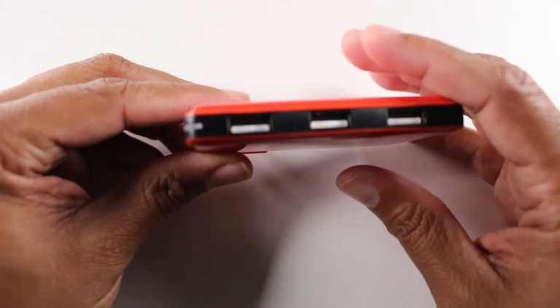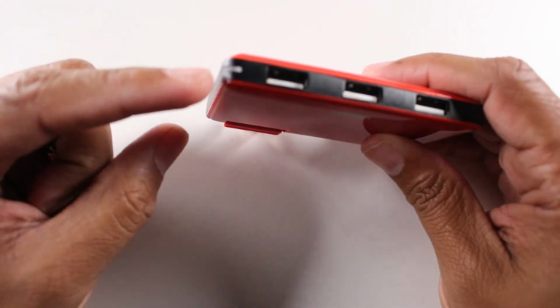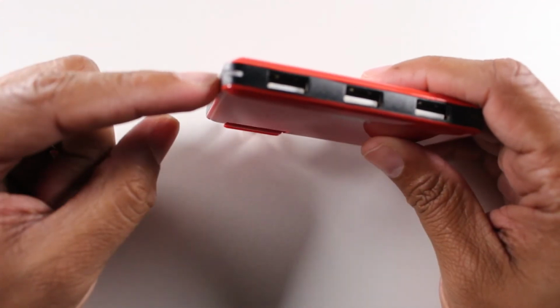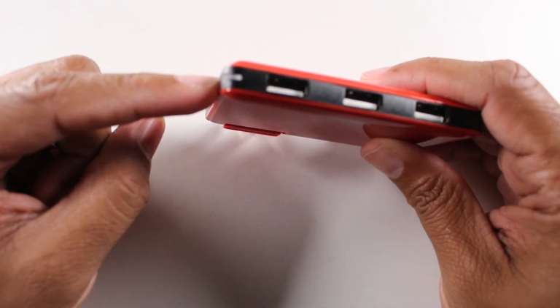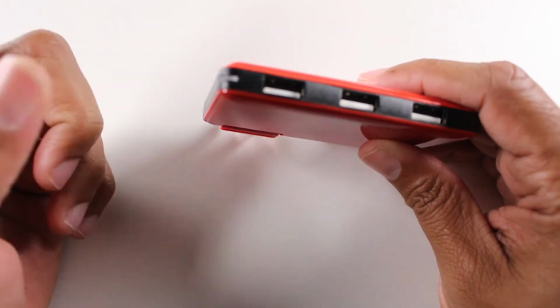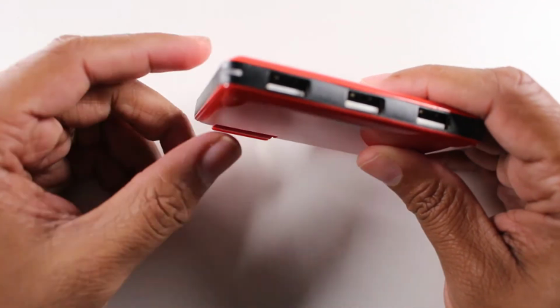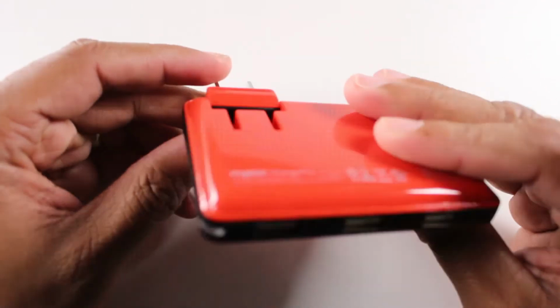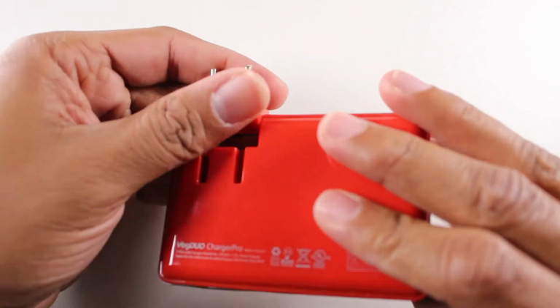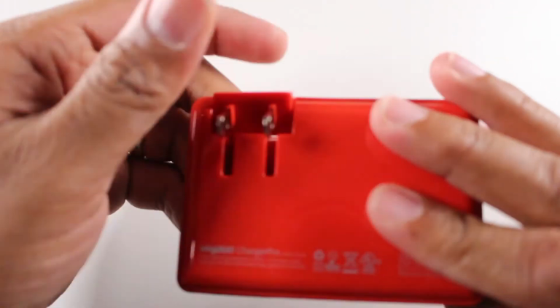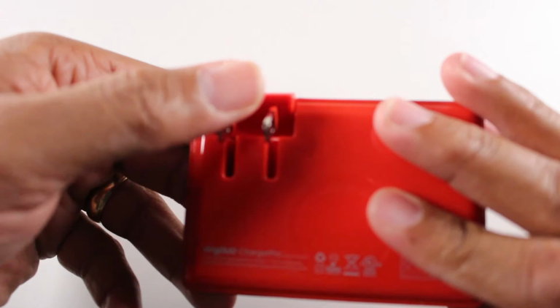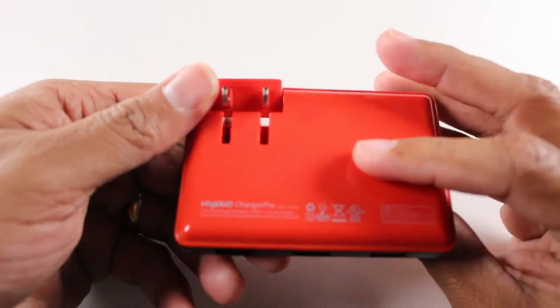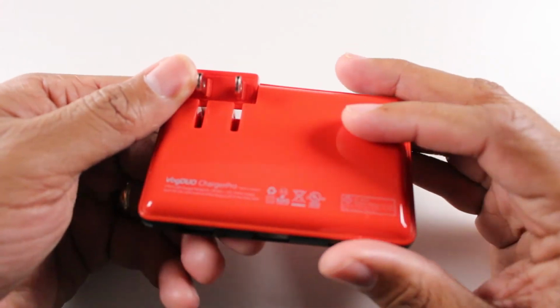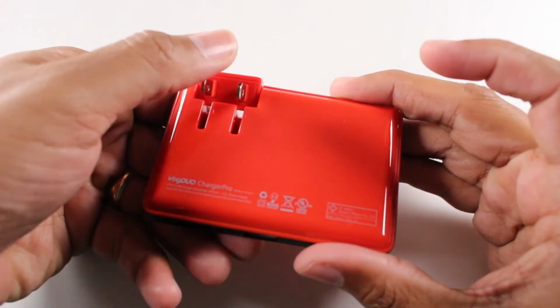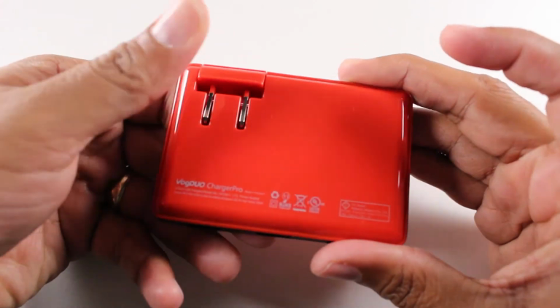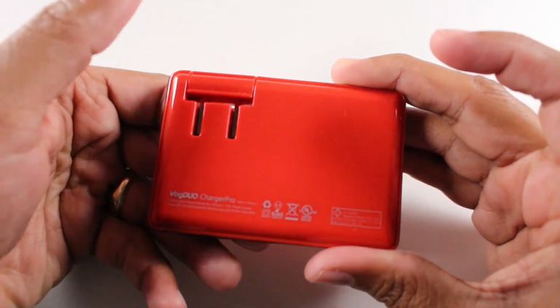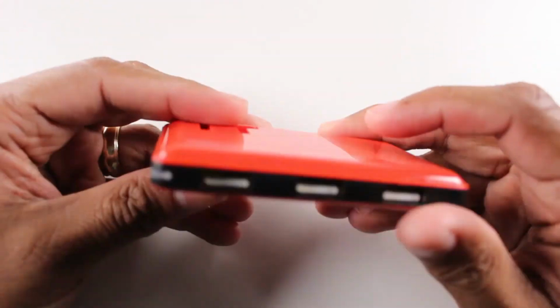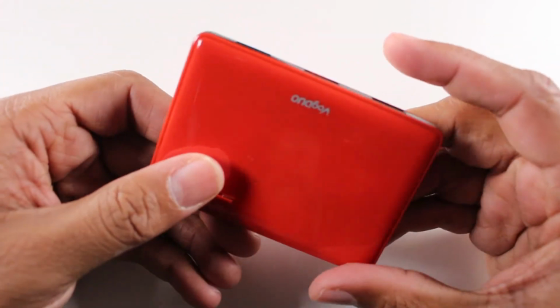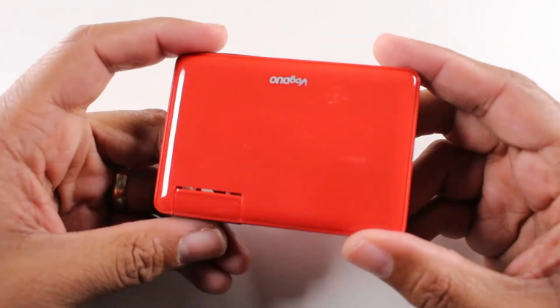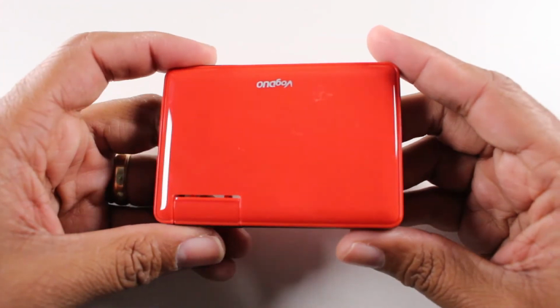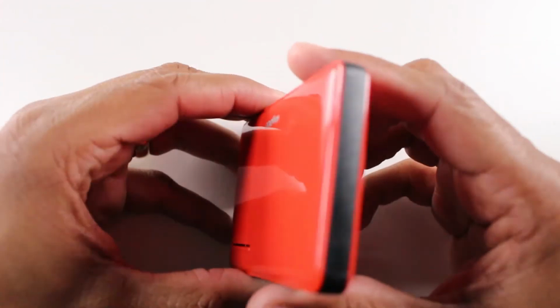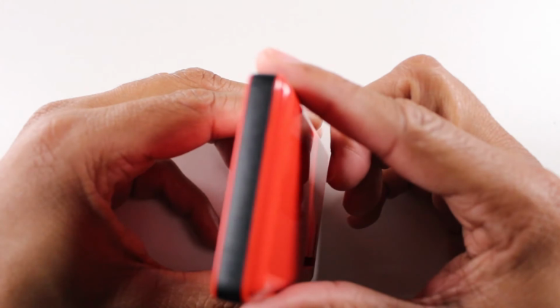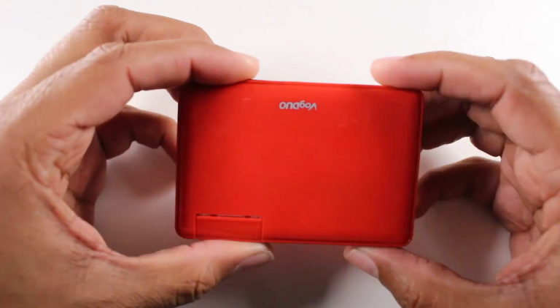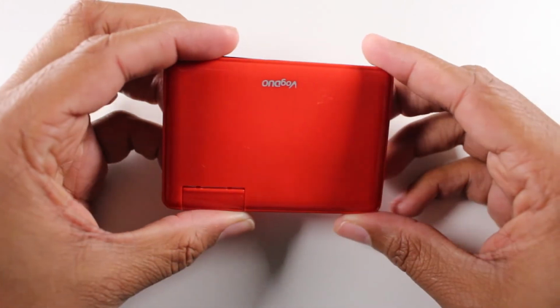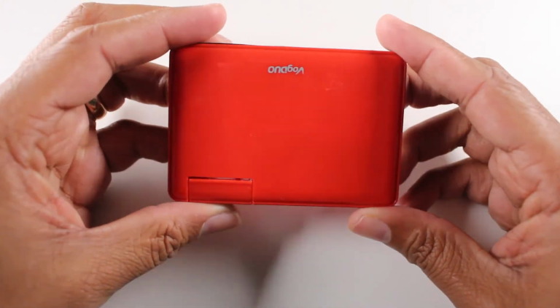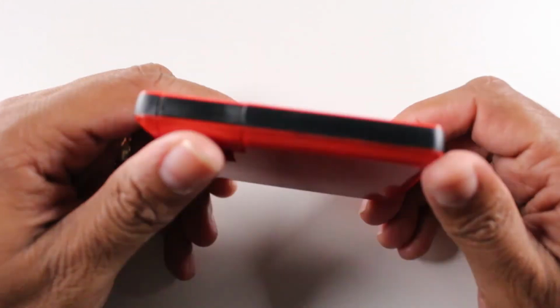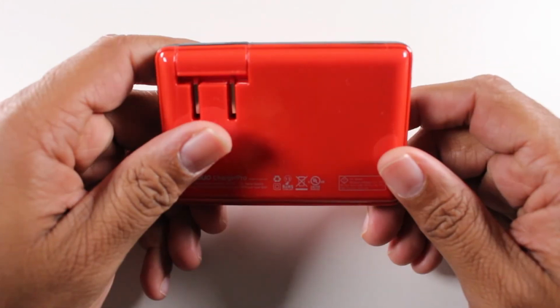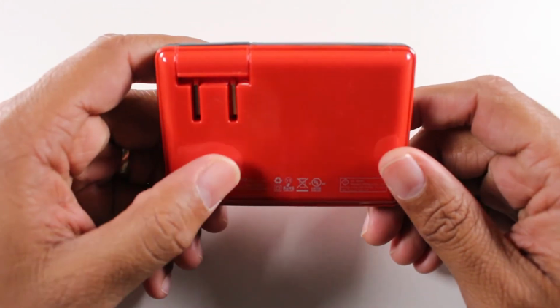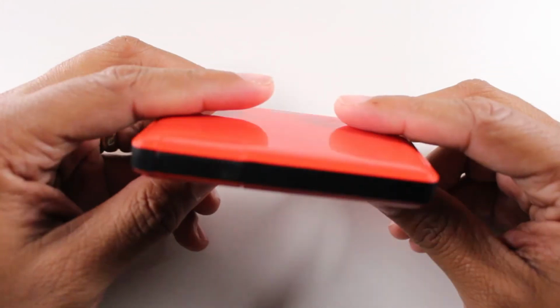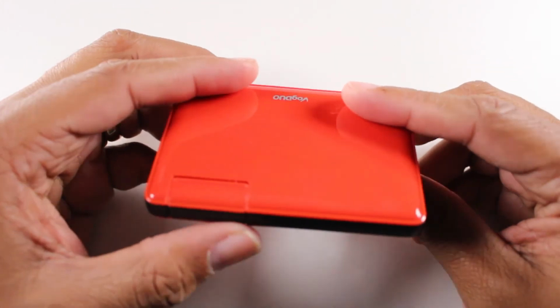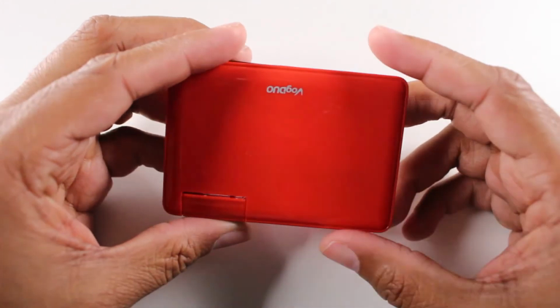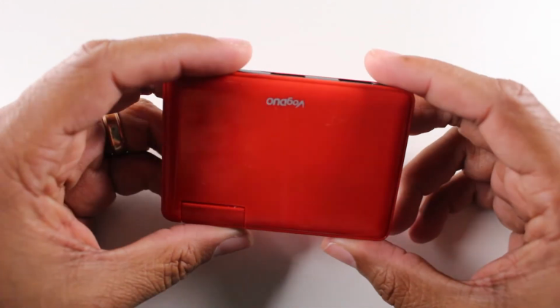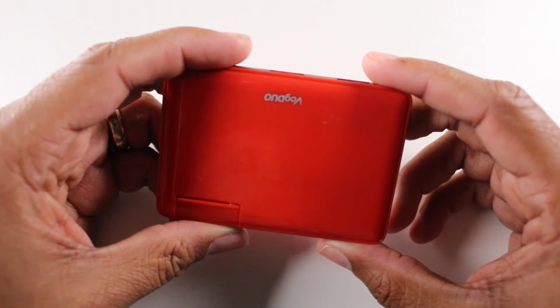There's a little indicator here so that you know that it is charging. And when you're done, take it out, swing it back in, fits in your pocket. Now it does come in red and comes in white, and I think it may come in a few other colors as well.